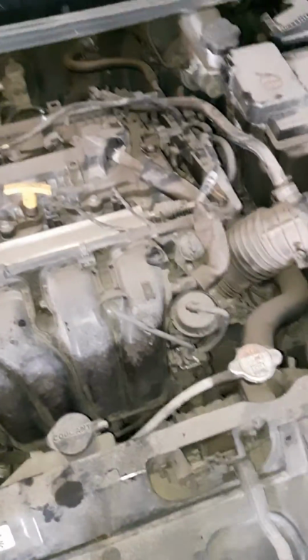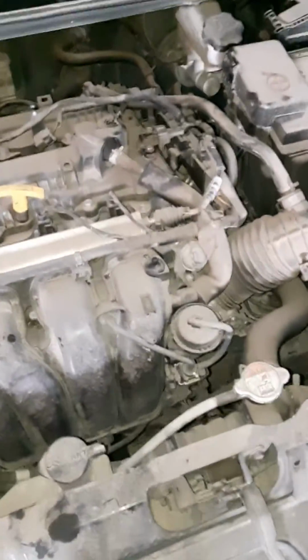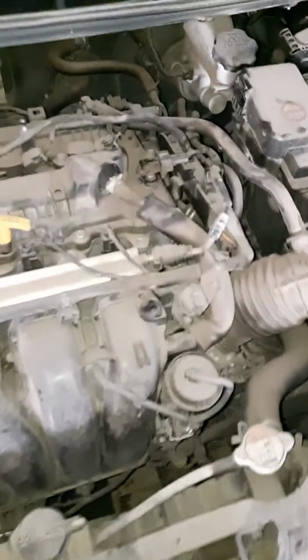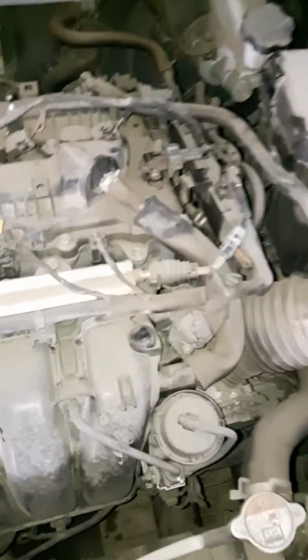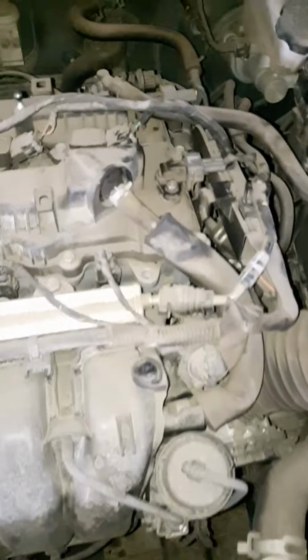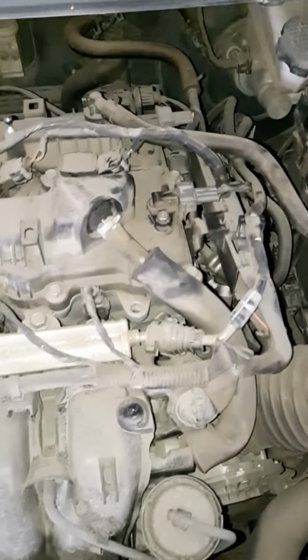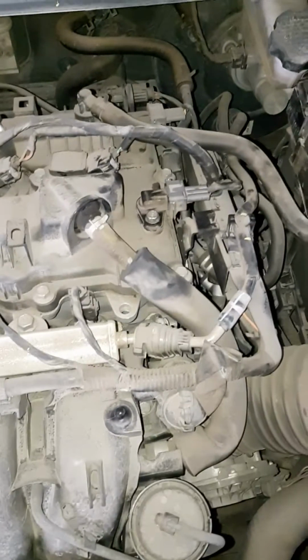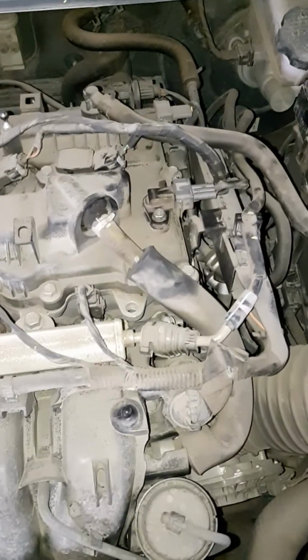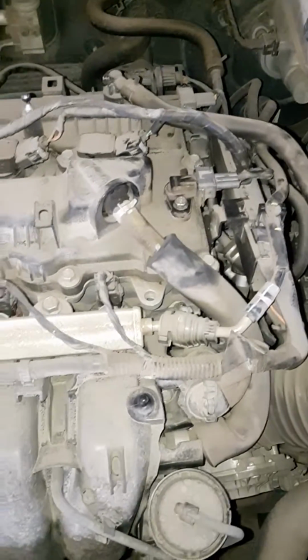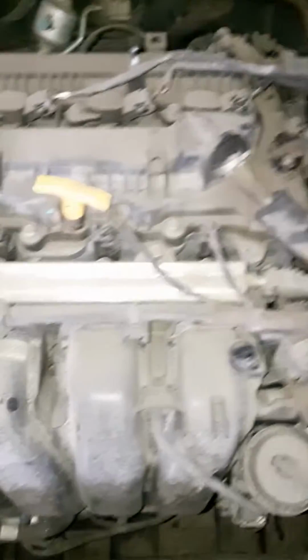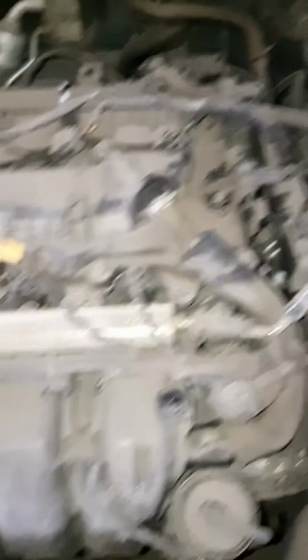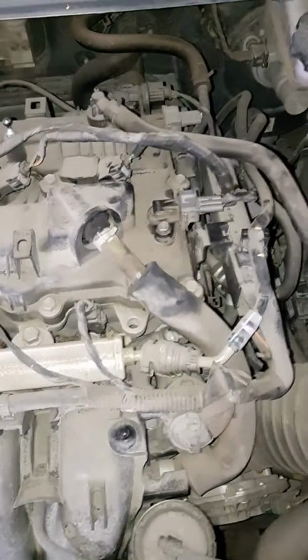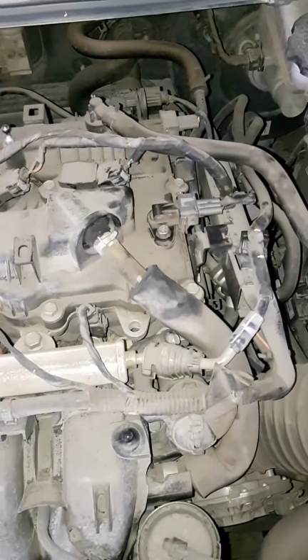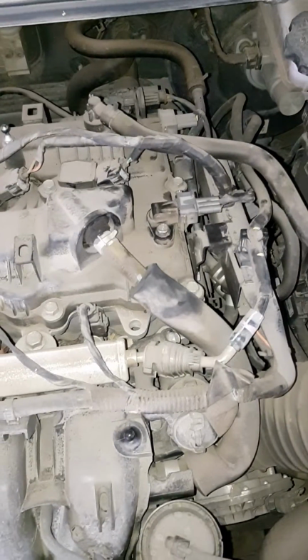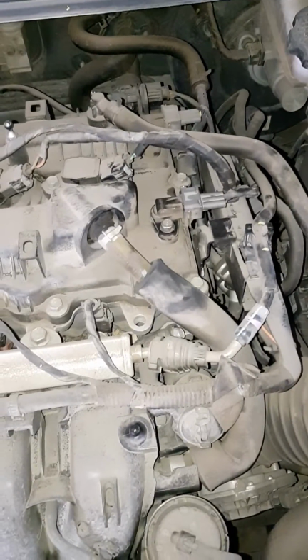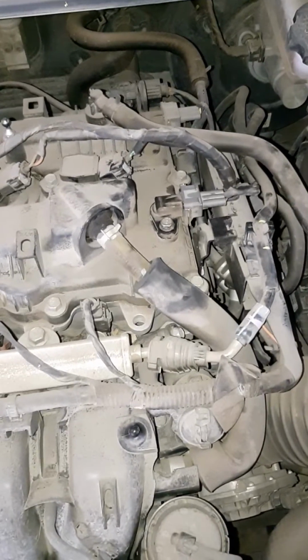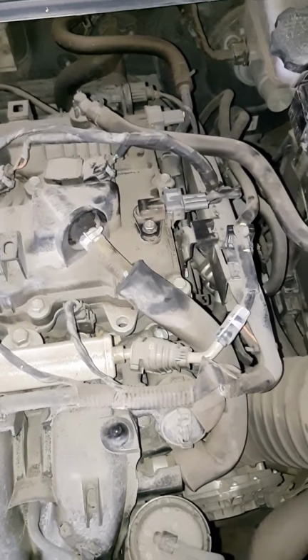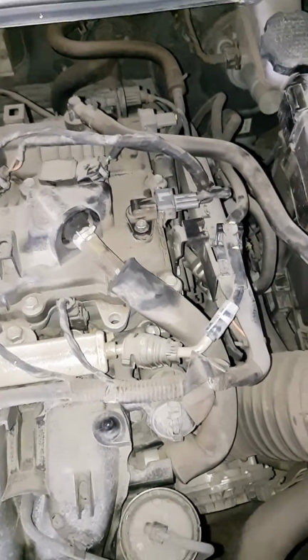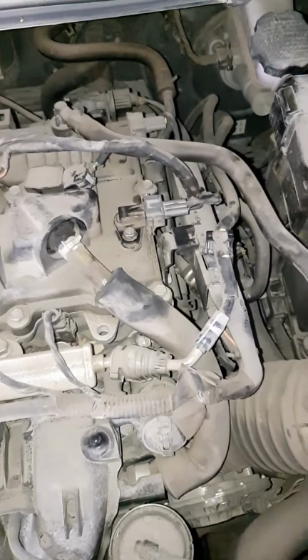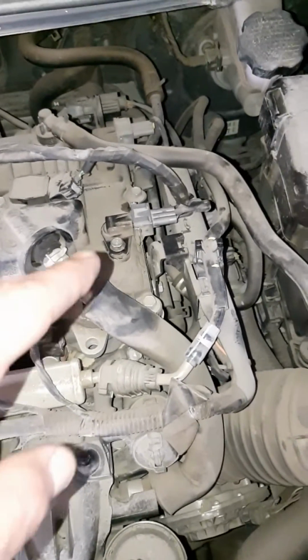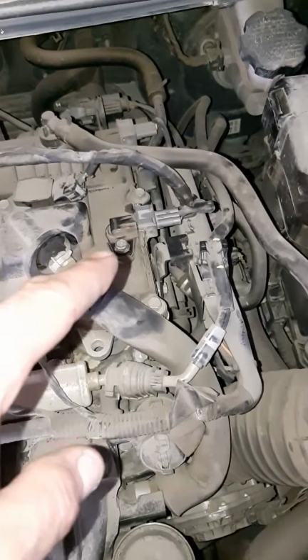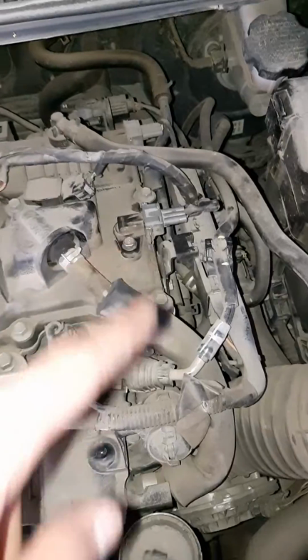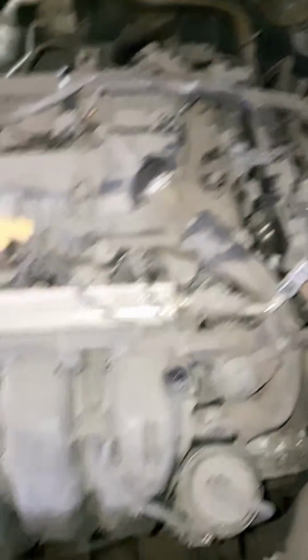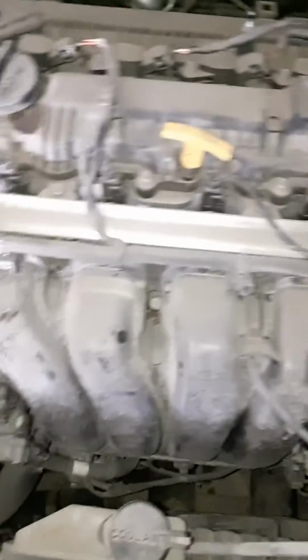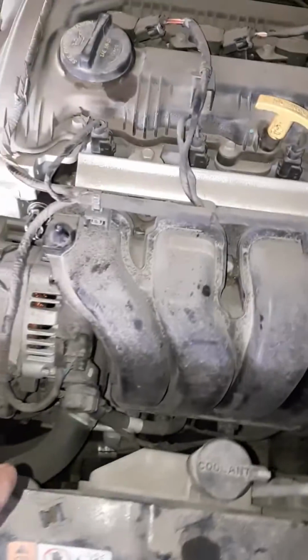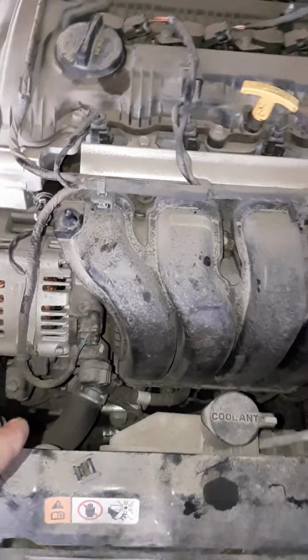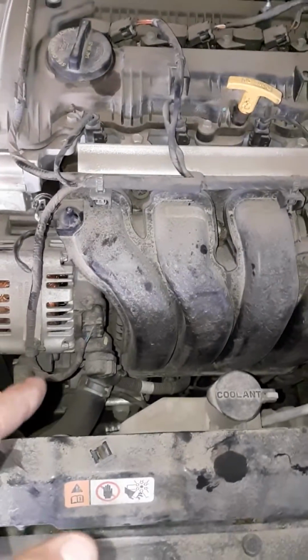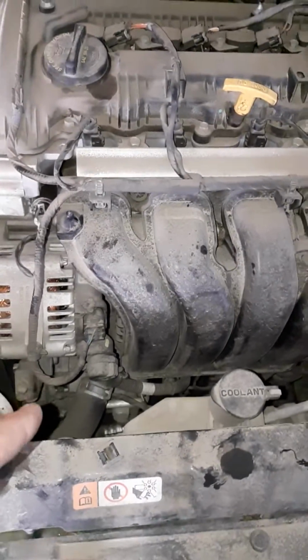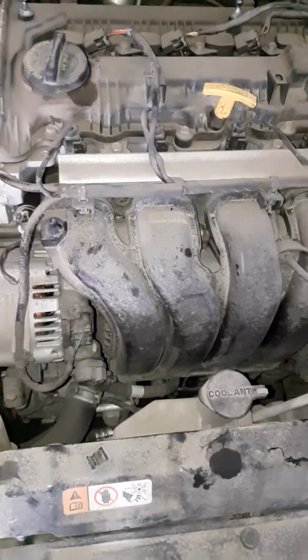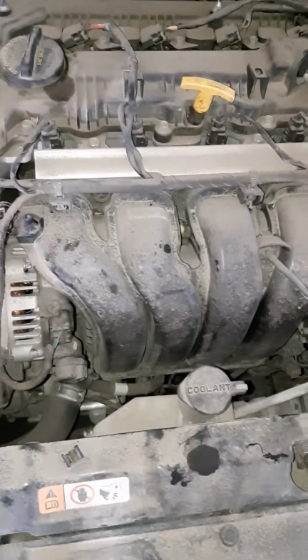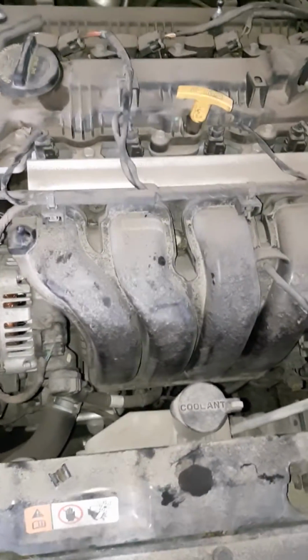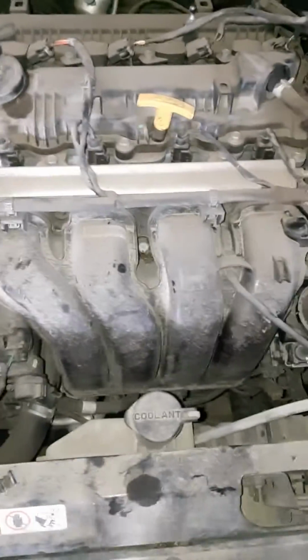If your cam sensor or your crank sensor is acting up or not working, your vehicle will idle rough. And if your crank sensor goes, your vehicle won't start.